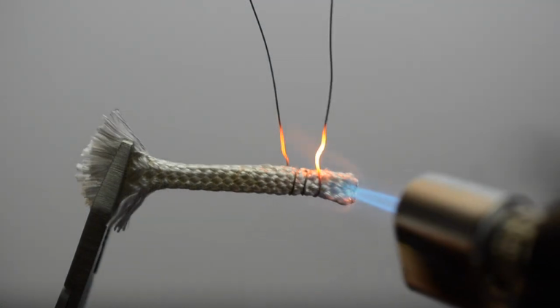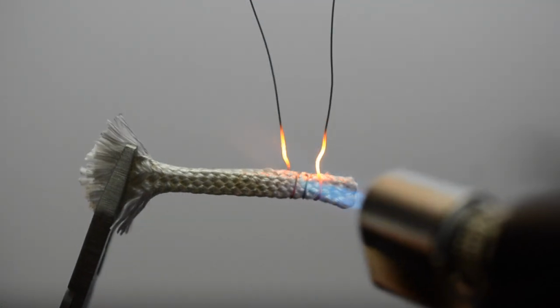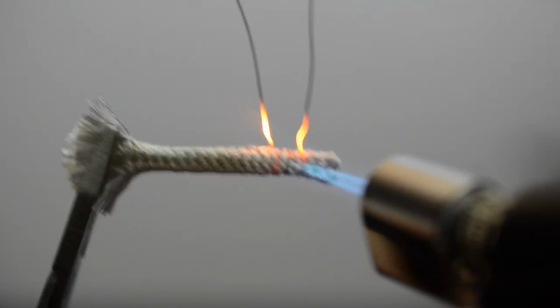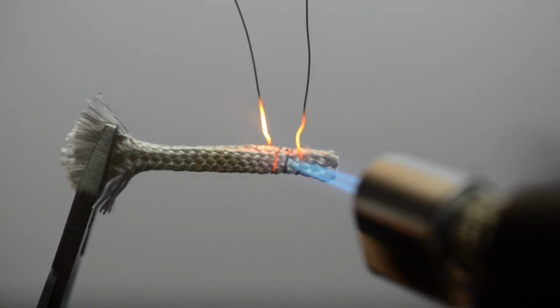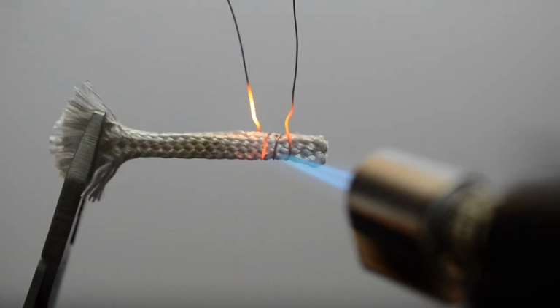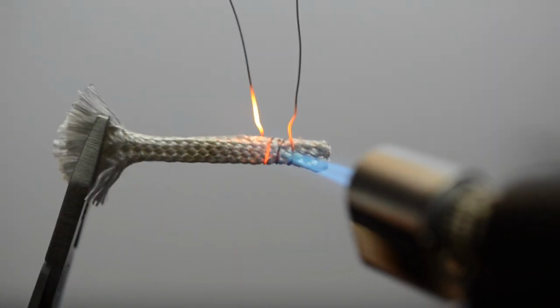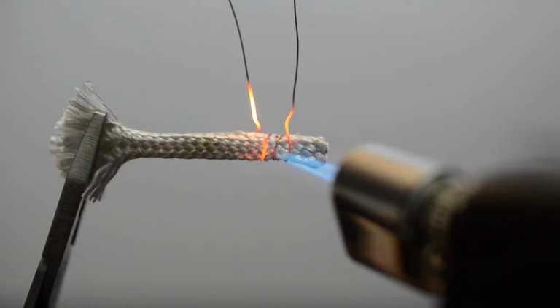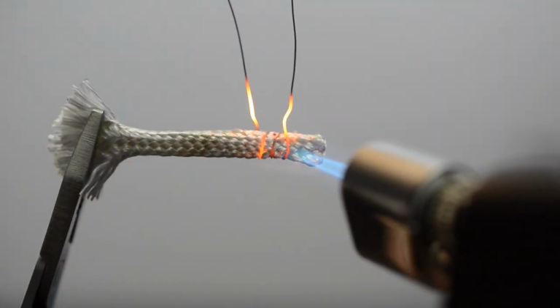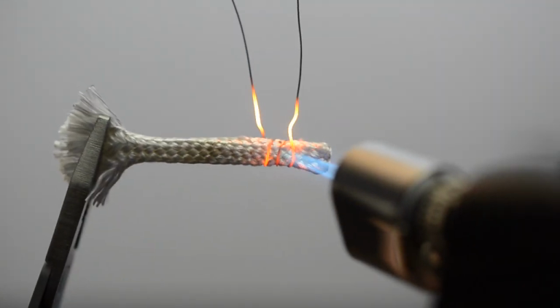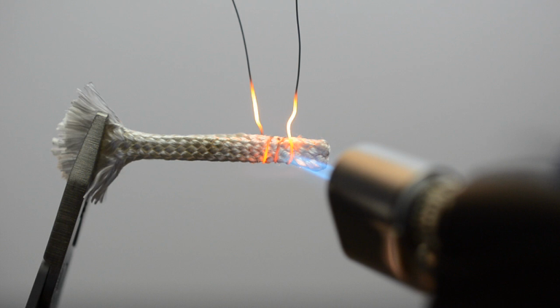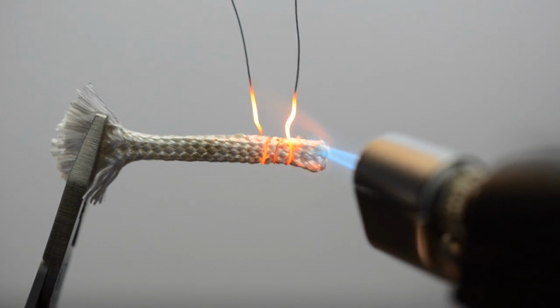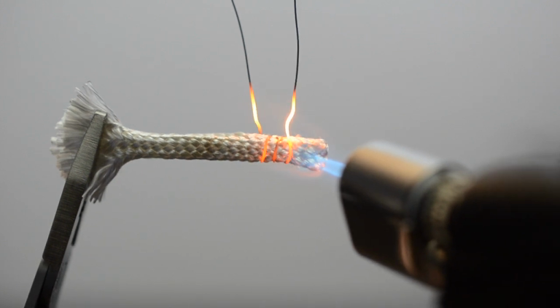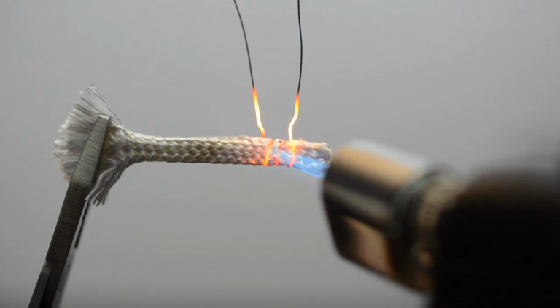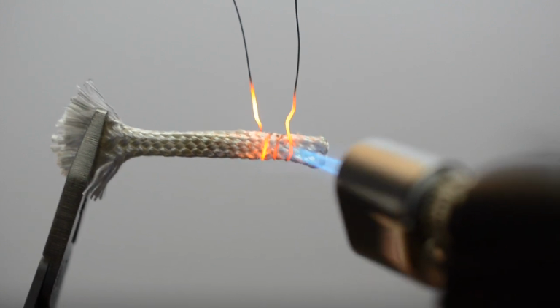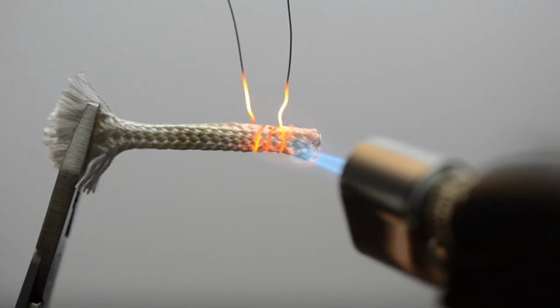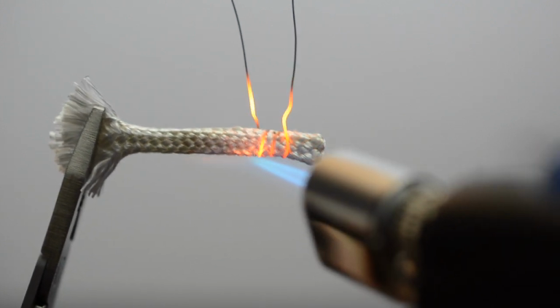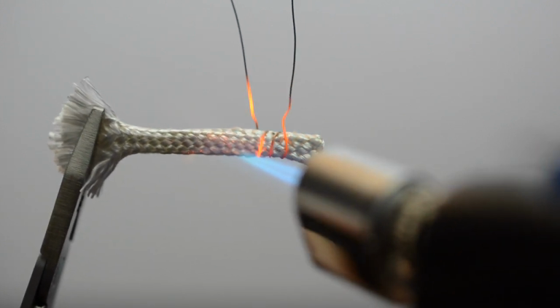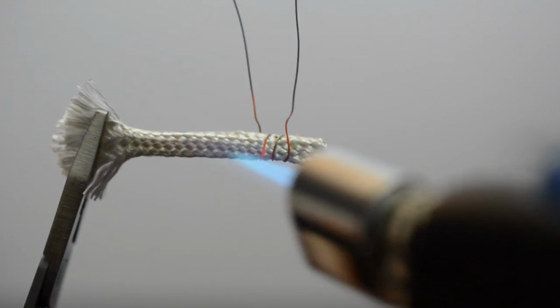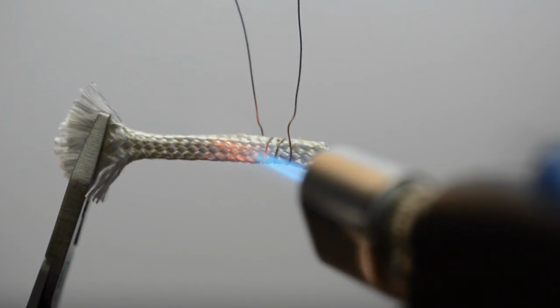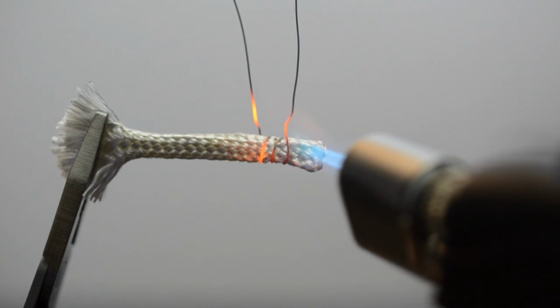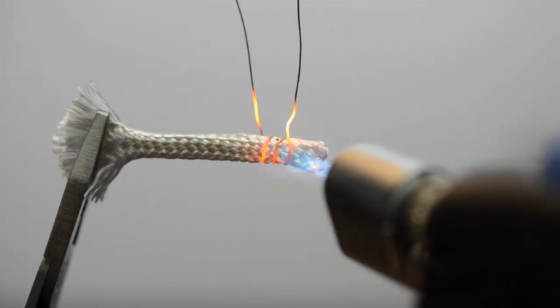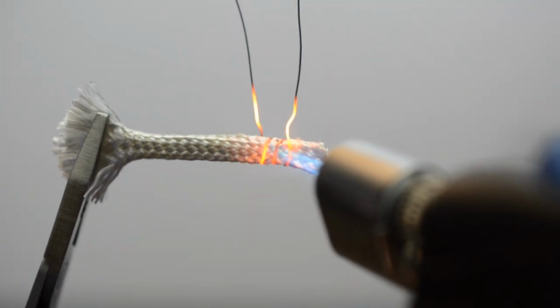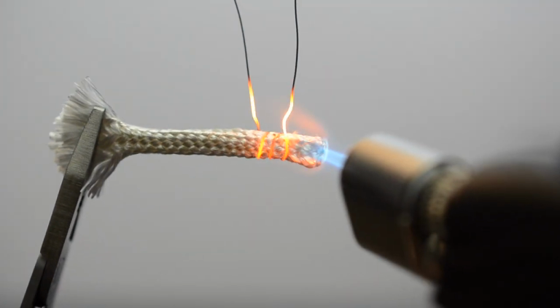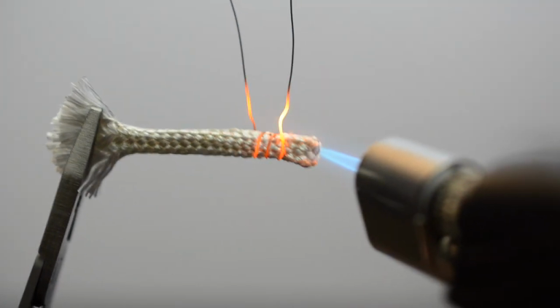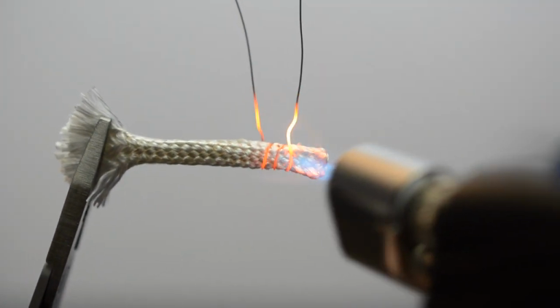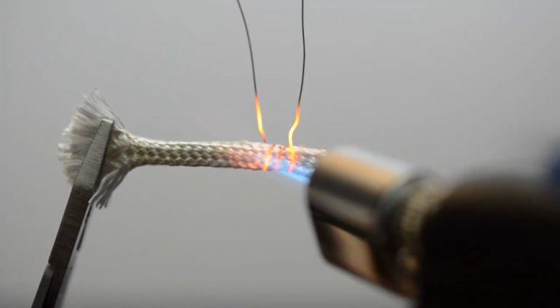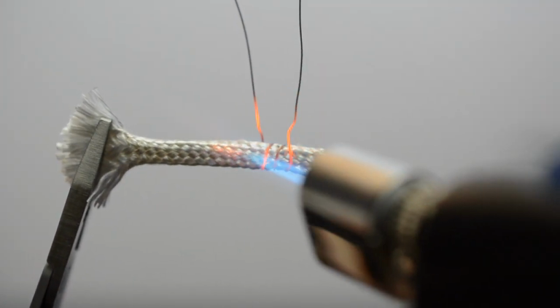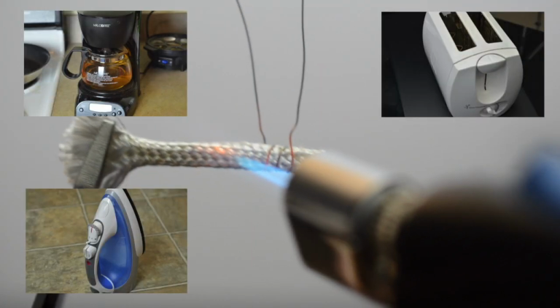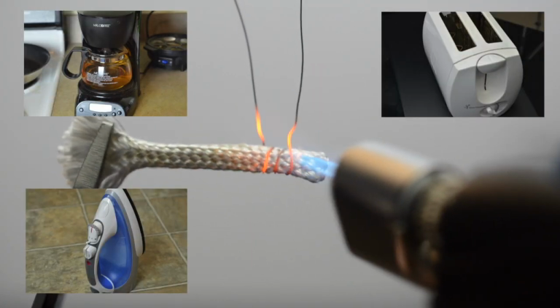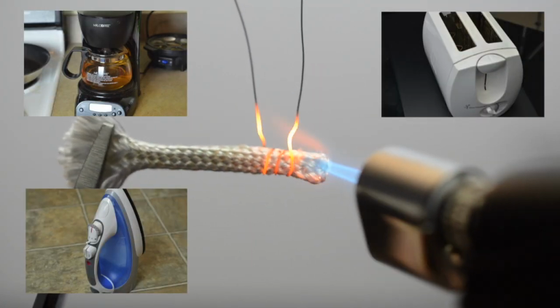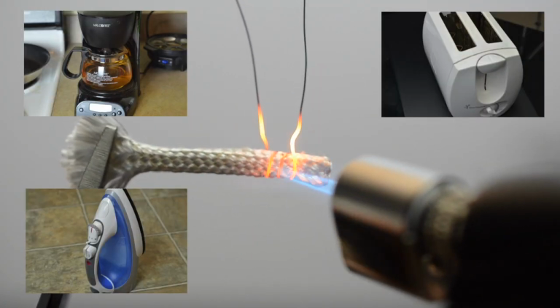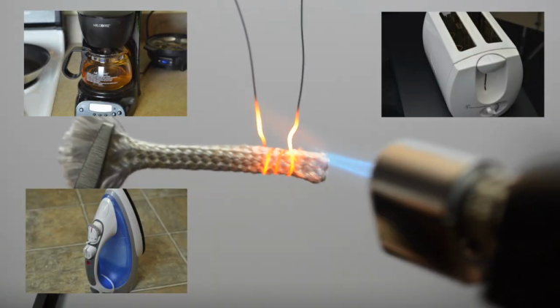One reason for torching is to burn off any manufacturing residue. These materials are used in many home and industrial applications — heating and ventilation systems, appliances like toasters, coffee pots, and irons.